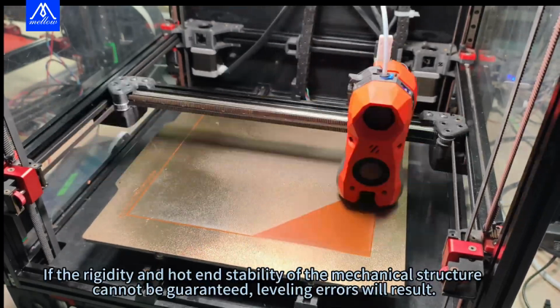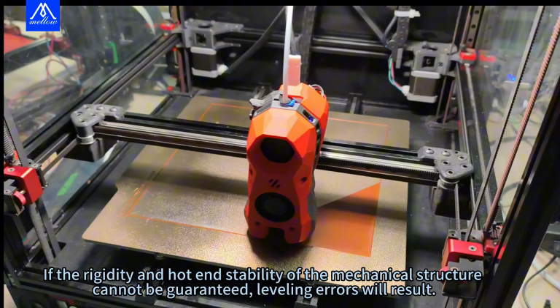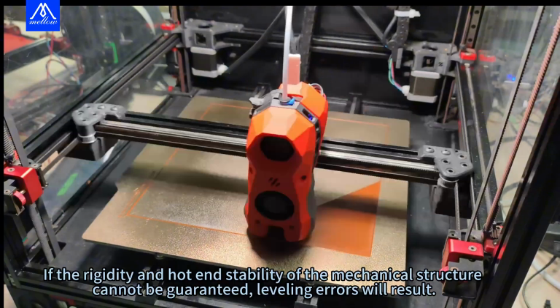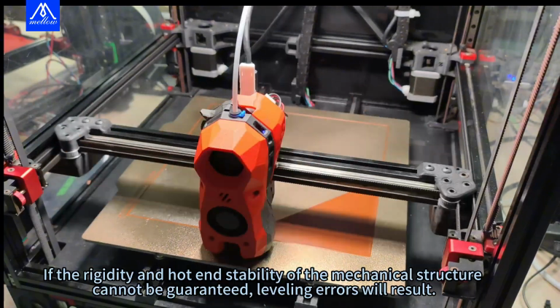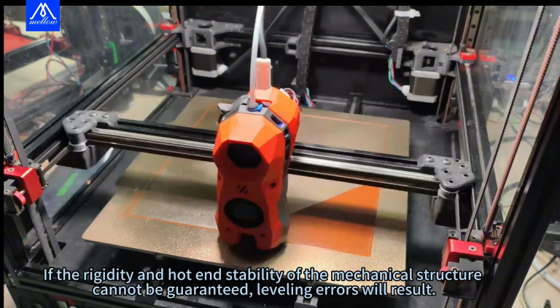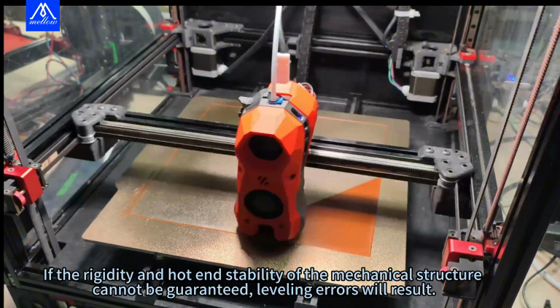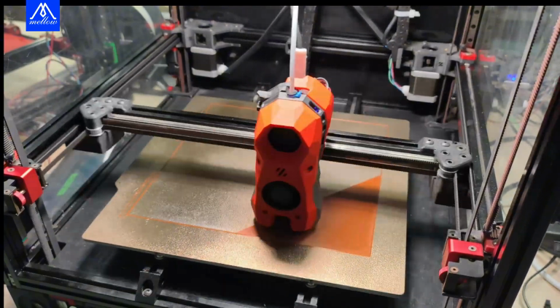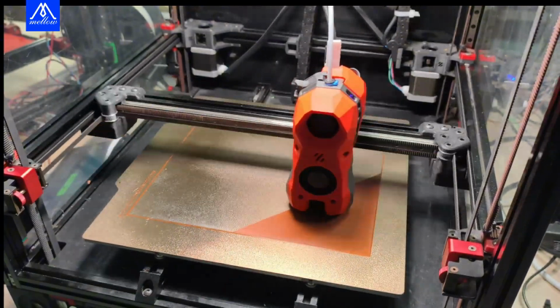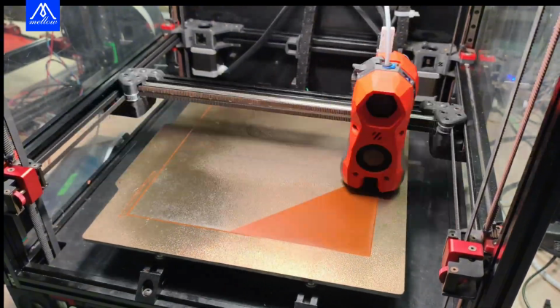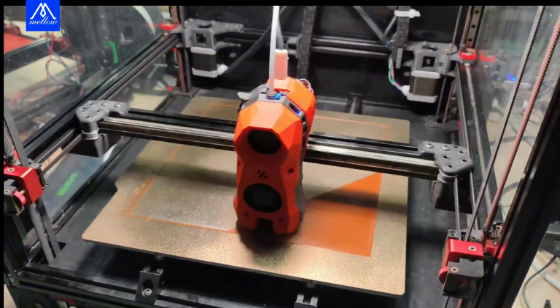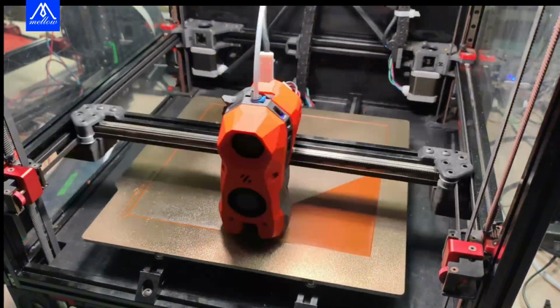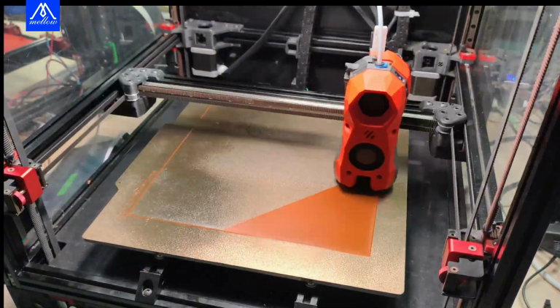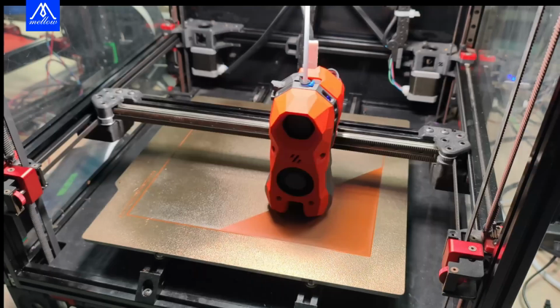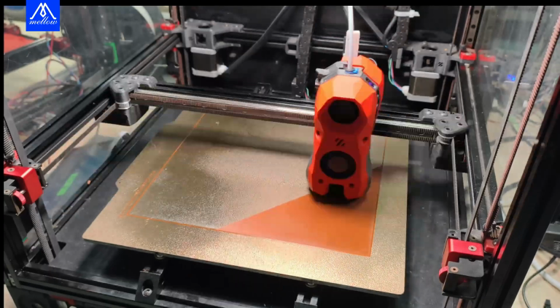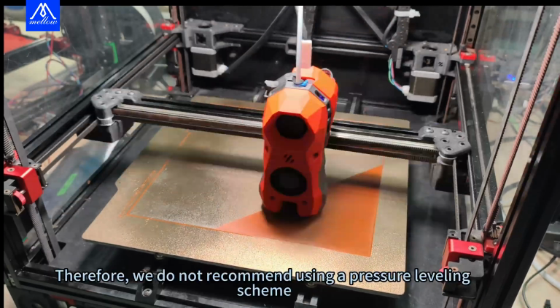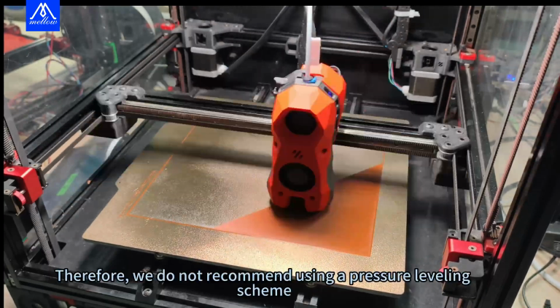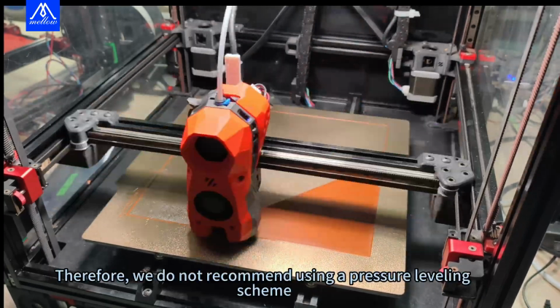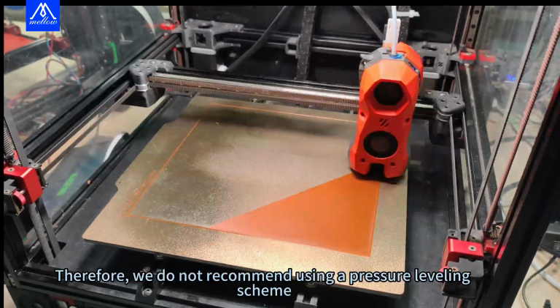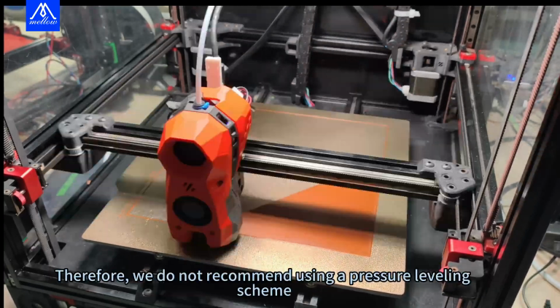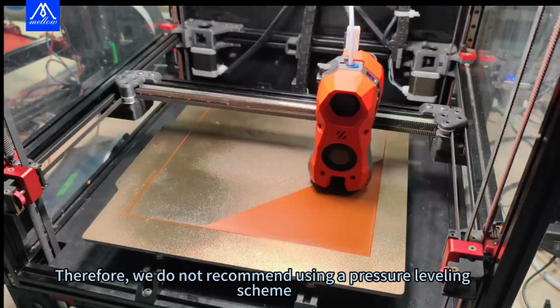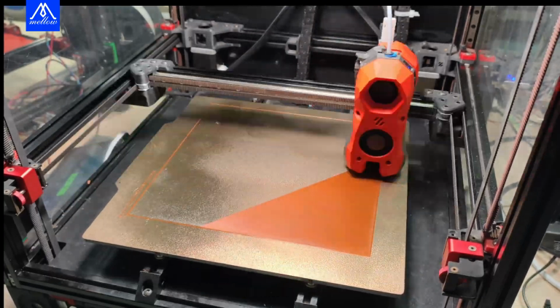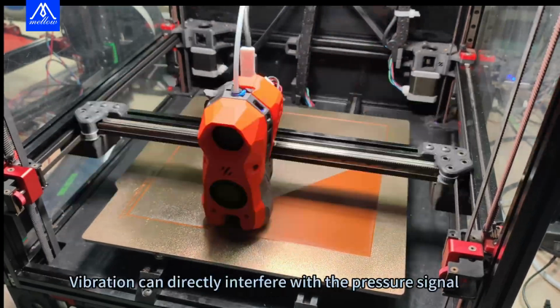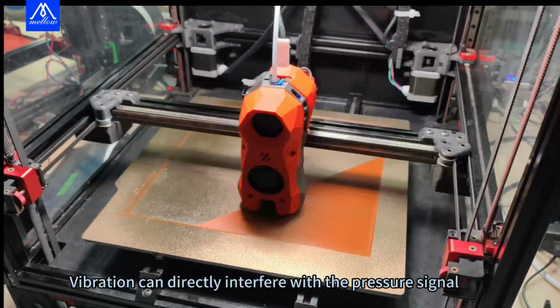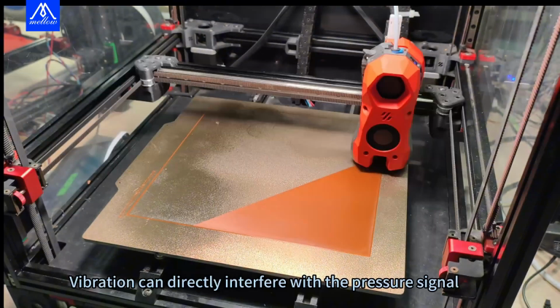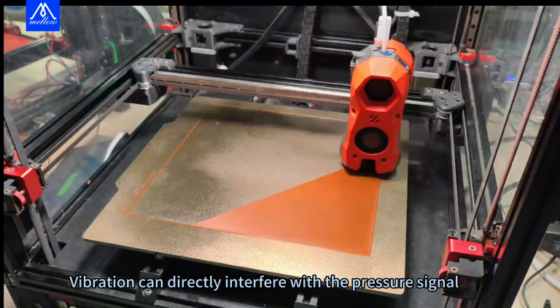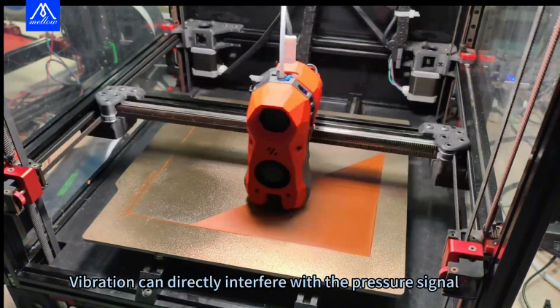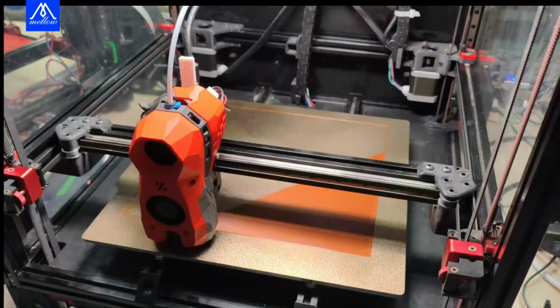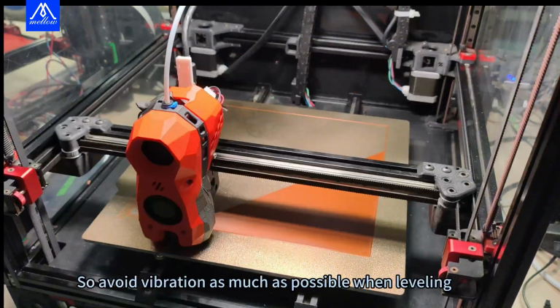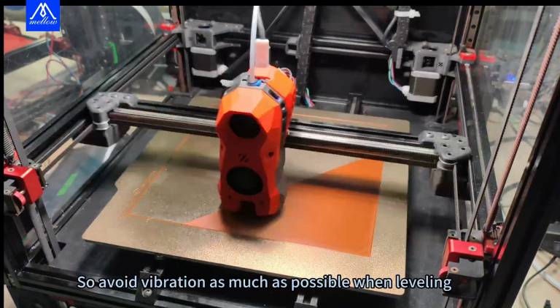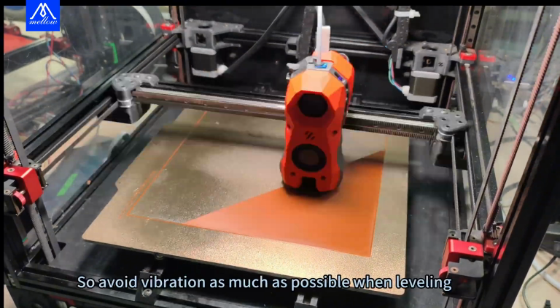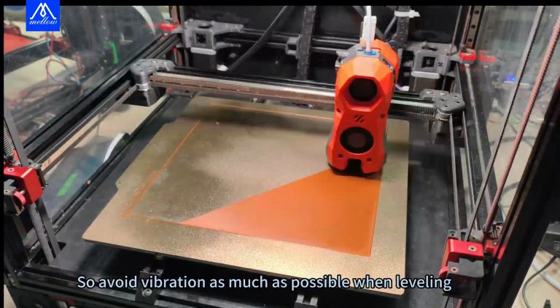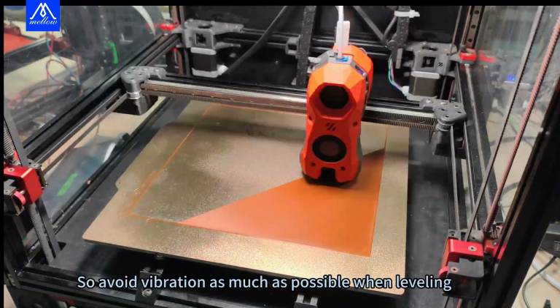If the rigidity and hot end stability of the mechanical structure cannot be guaranteed, leveling errors will result. Therefore, we do not recommend using a pressure leveling scheme in such cases. Vibration can directly interfere with the pressure signal, so avoid vibration as much as possible when leveling.